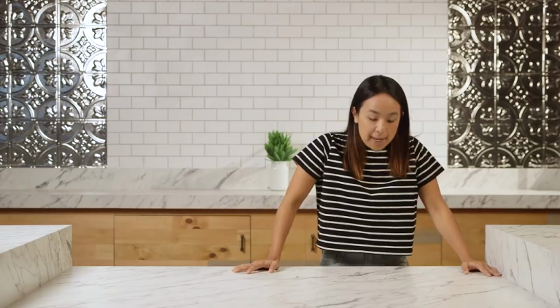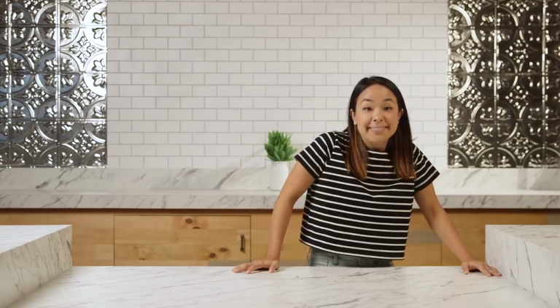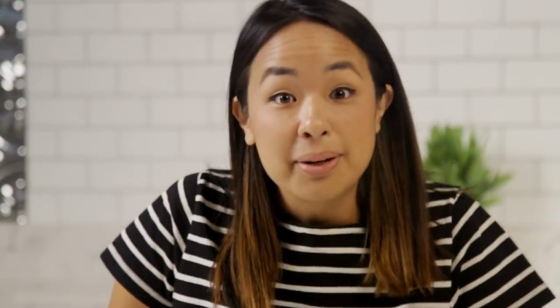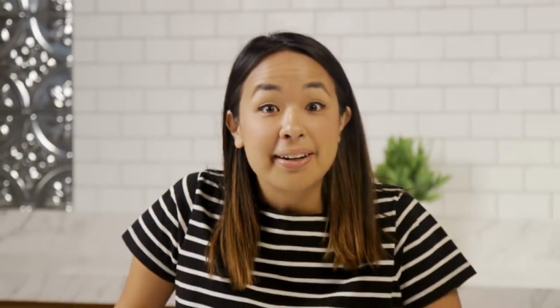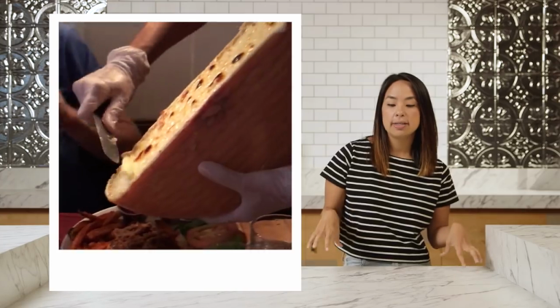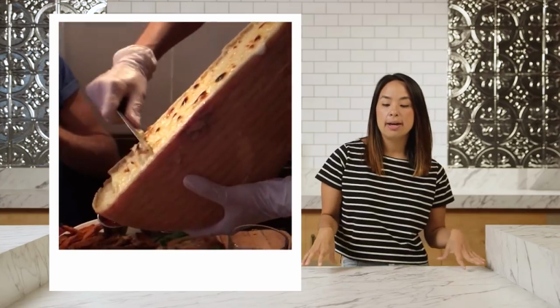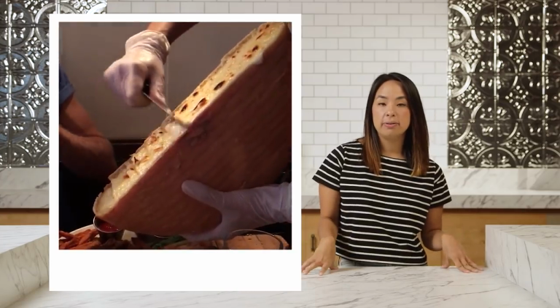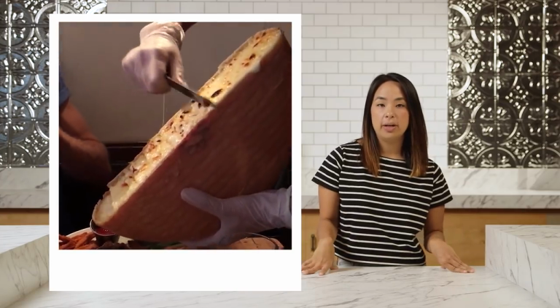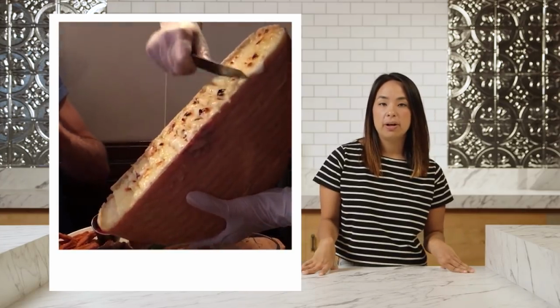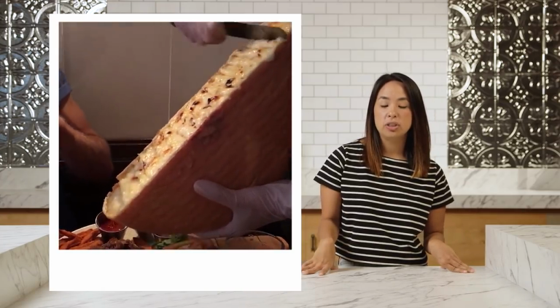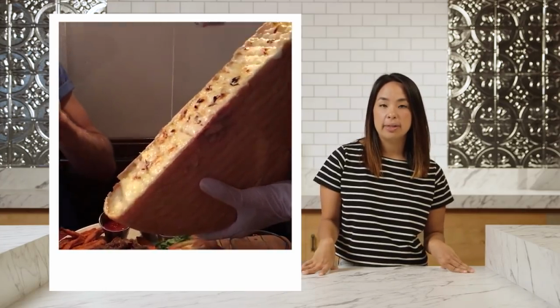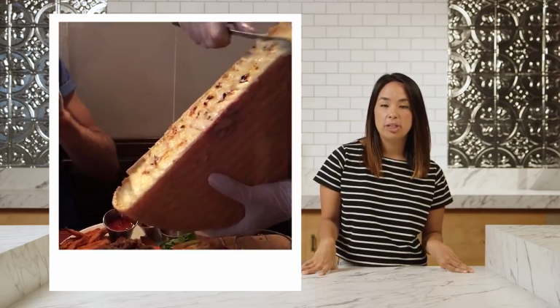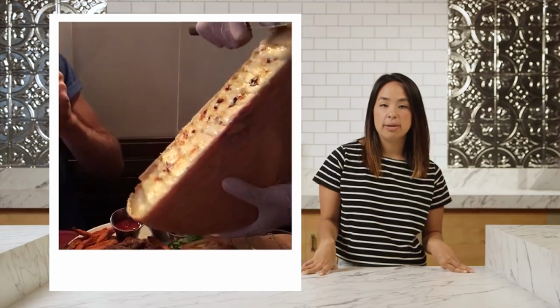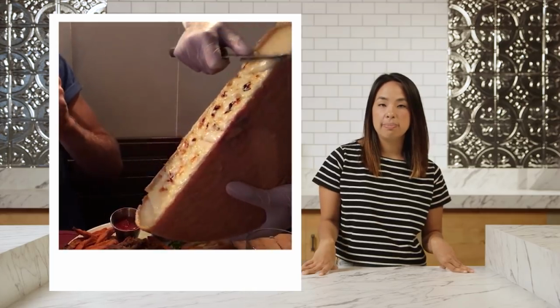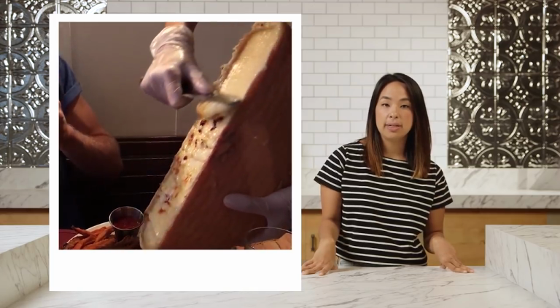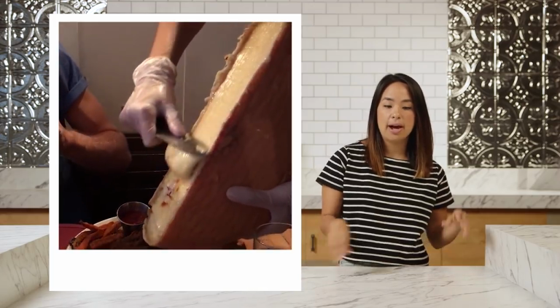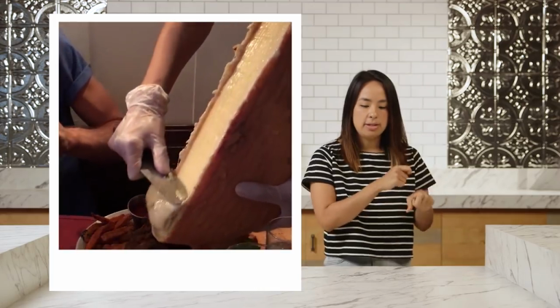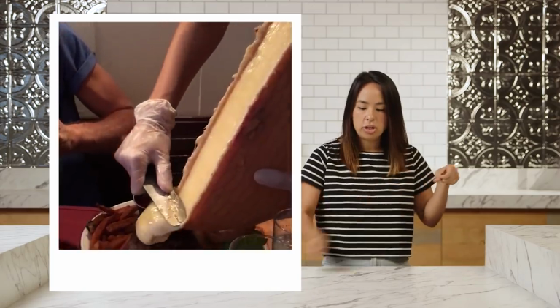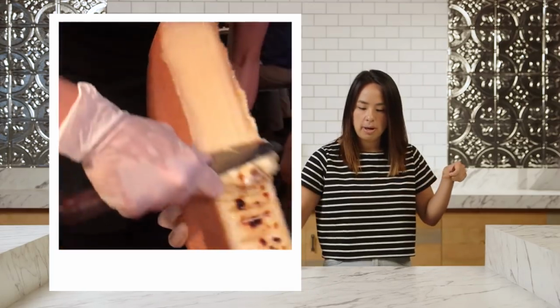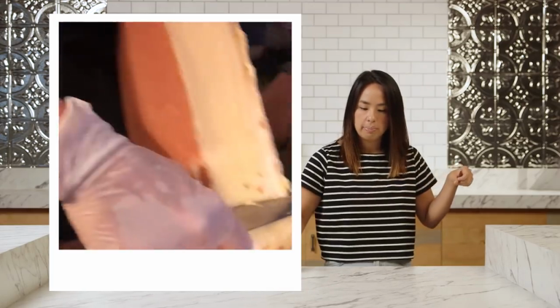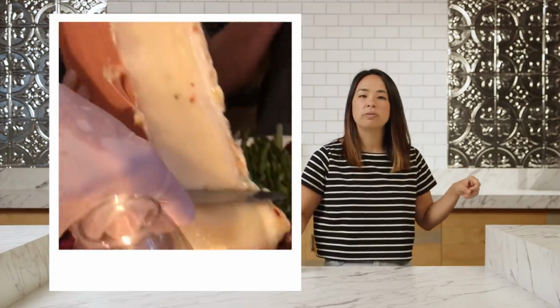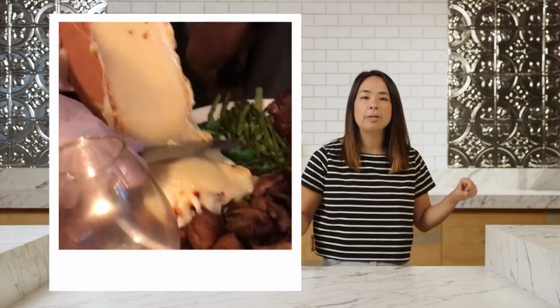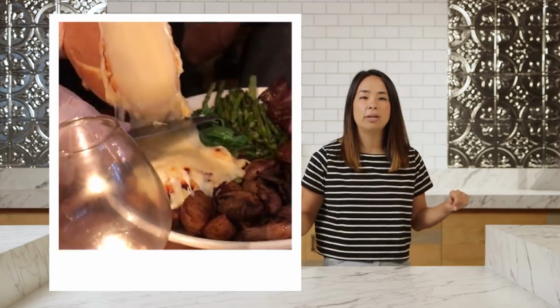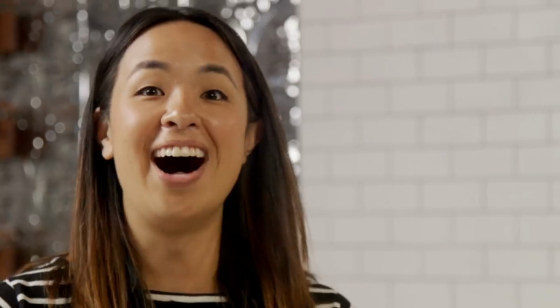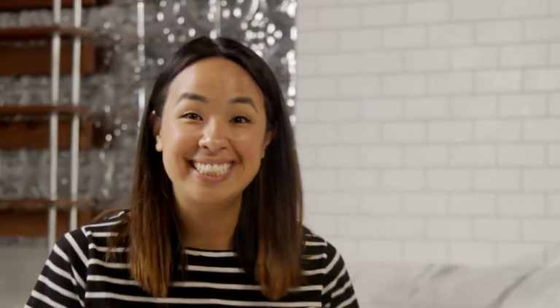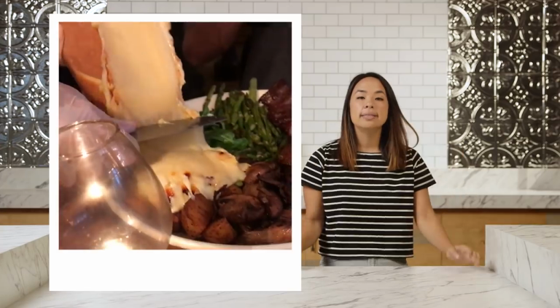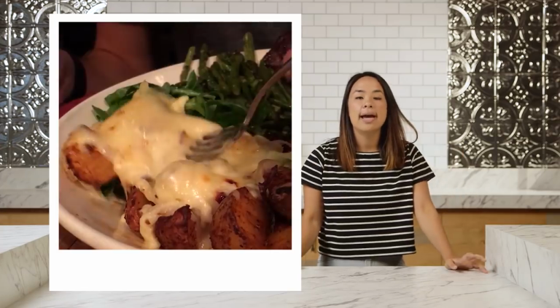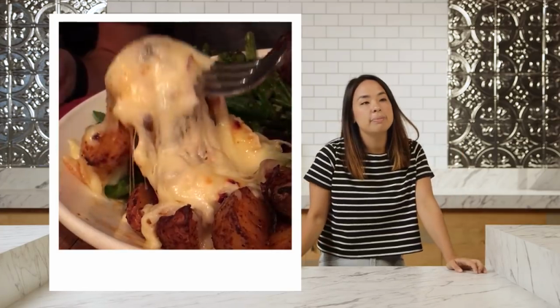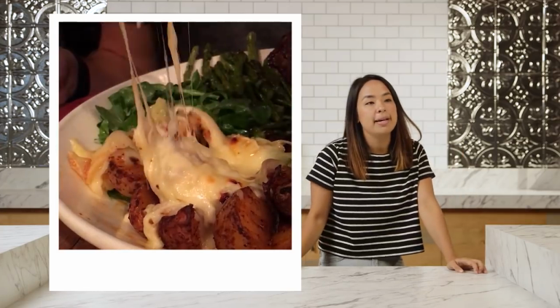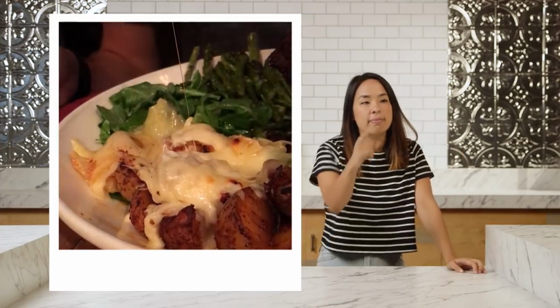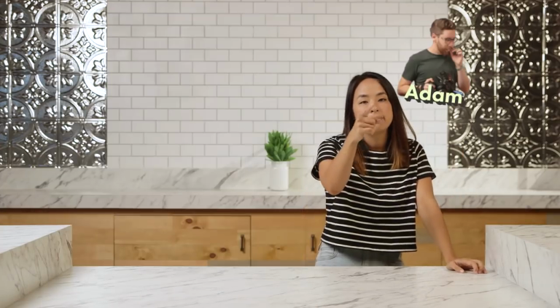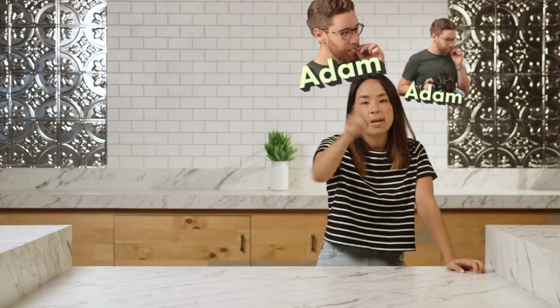Okay, so here we are. I saw a viral video of a giant wheel of cheese that was melted on top and then just jumped onto a bunch of potatoes. And Adam asked me to make it. Adam, Adam.